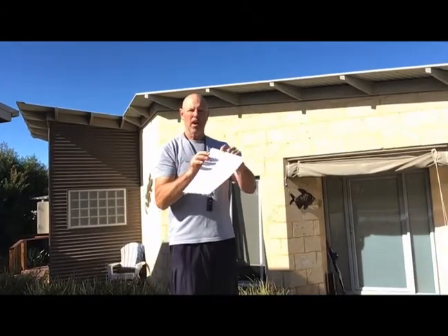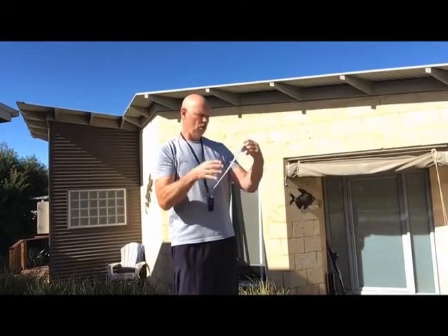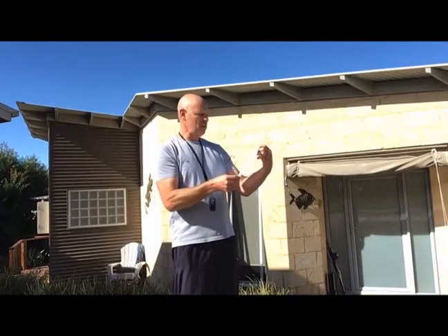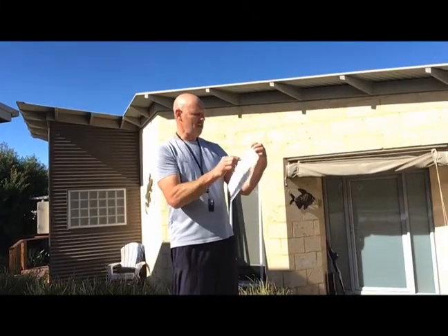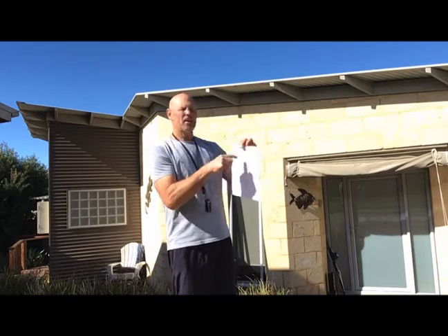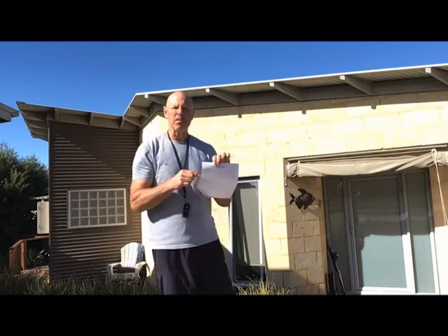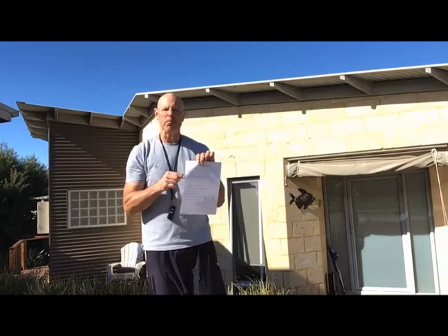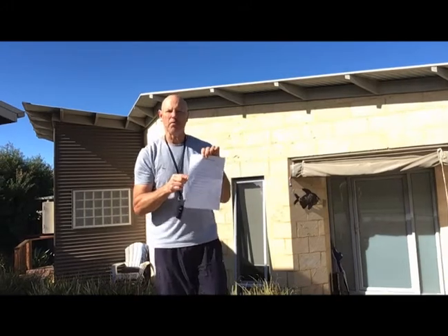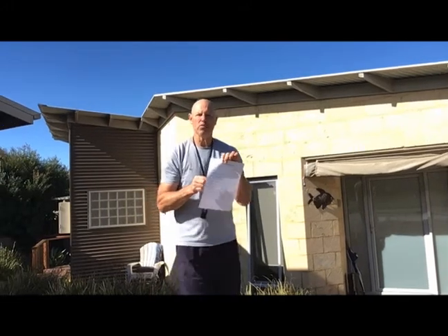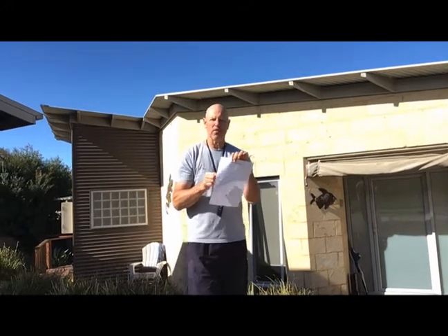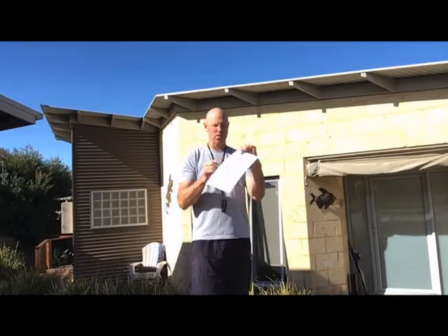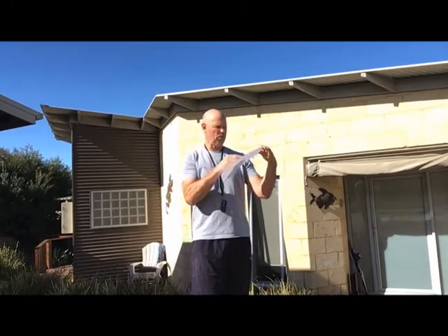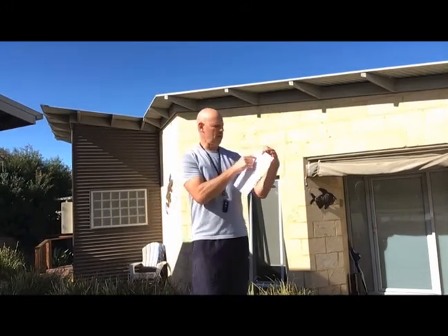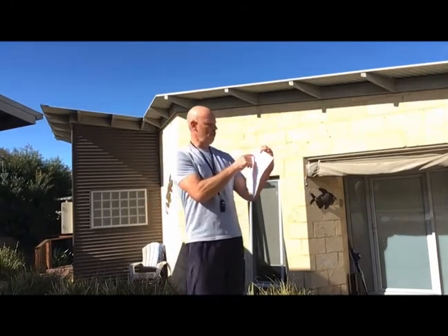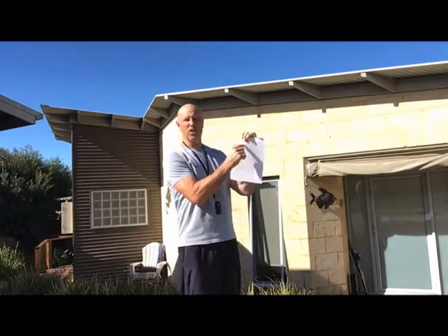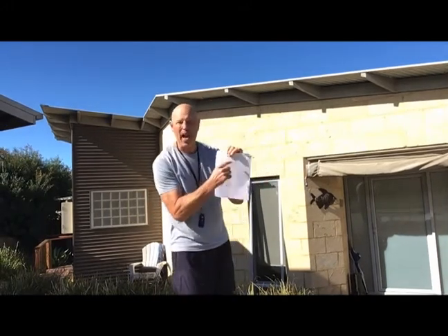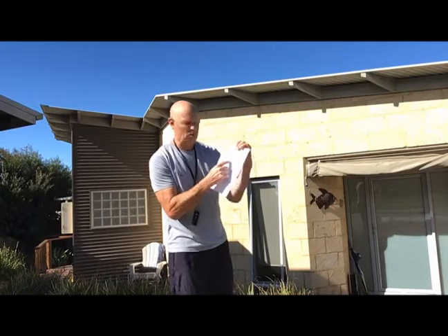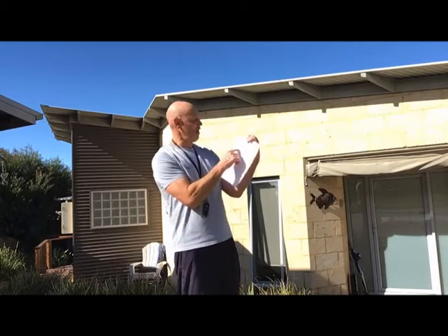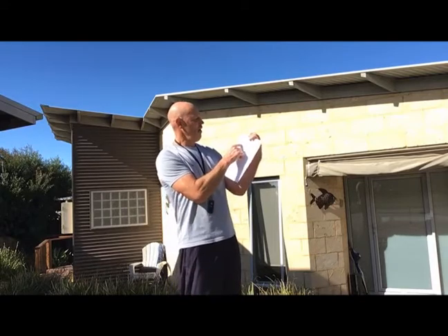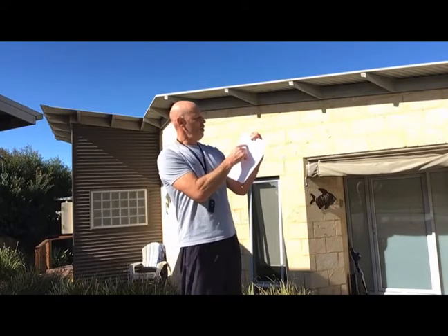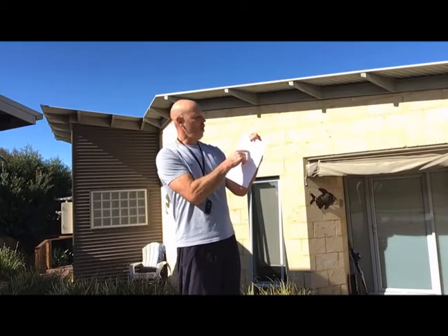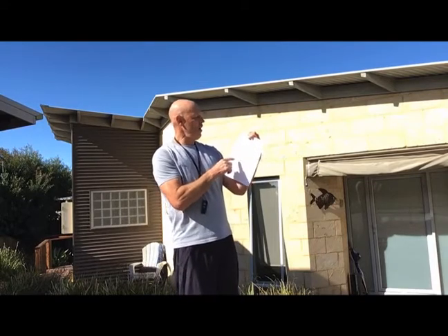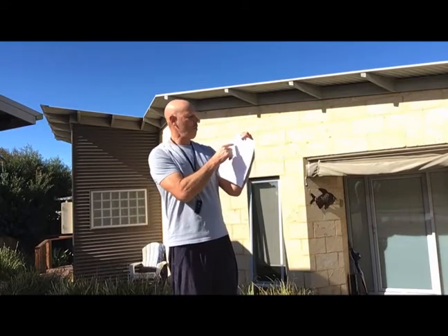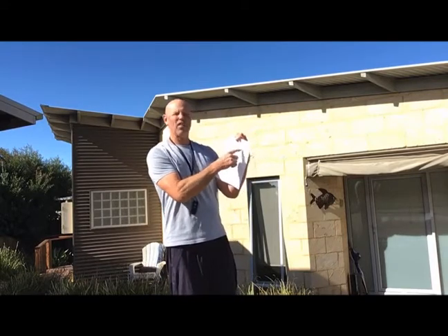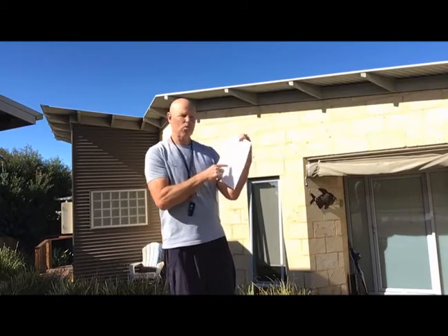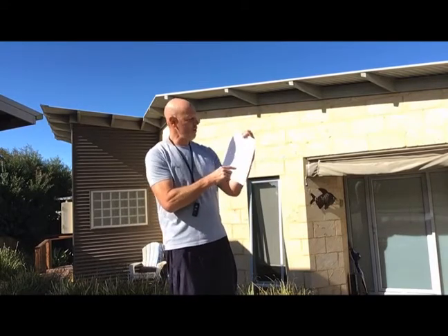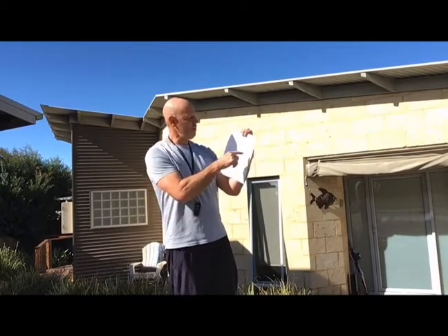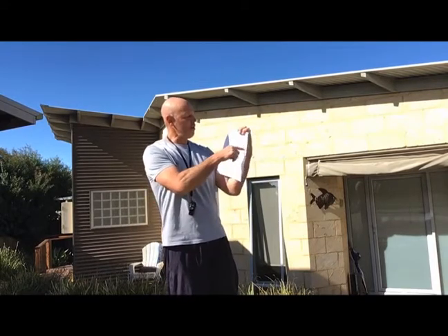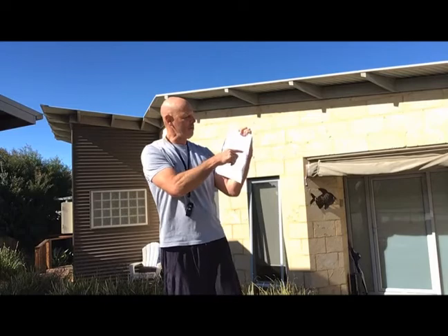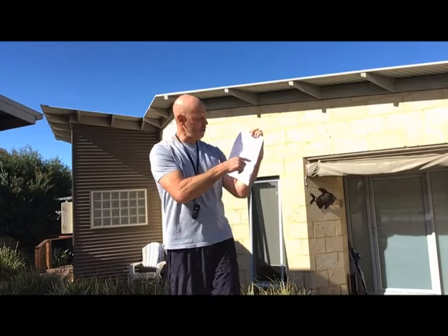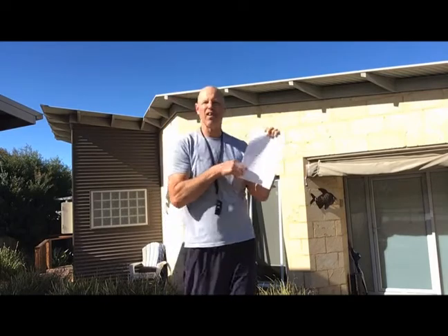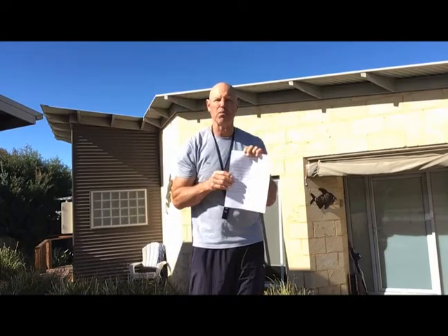If you look at the sheet, it's basically broken up into the areas we've done fitness tests before. You need your name at the top, your height and weight — those are our growth areas — and then it's broken up into cardio, strength, and flexibility.